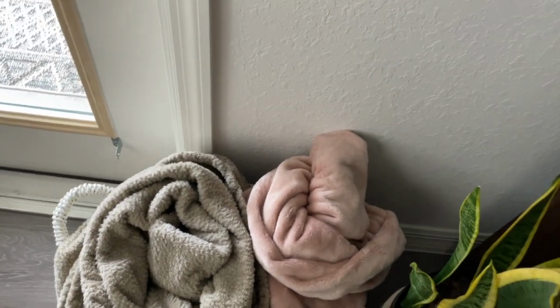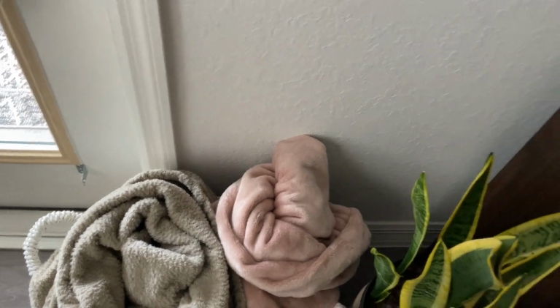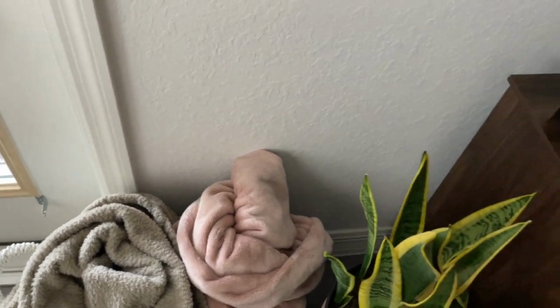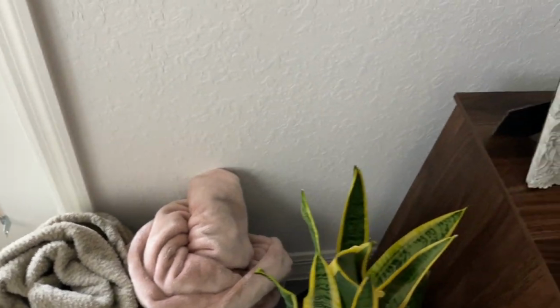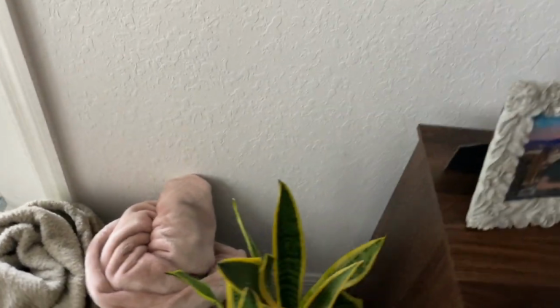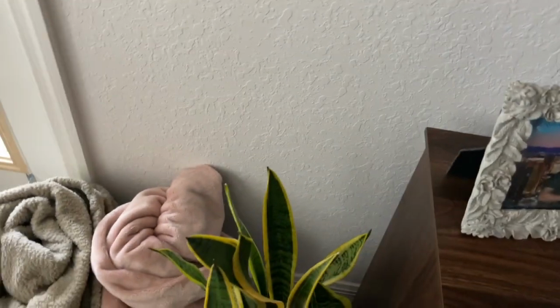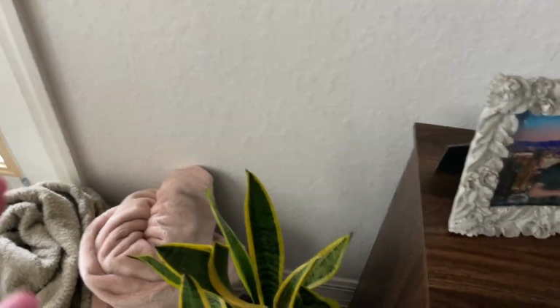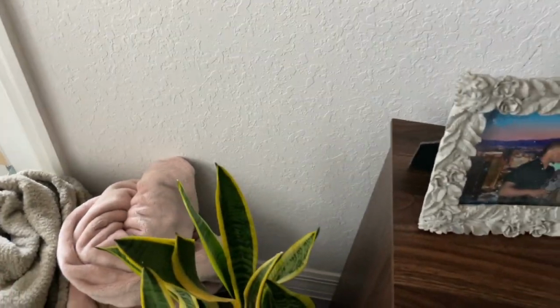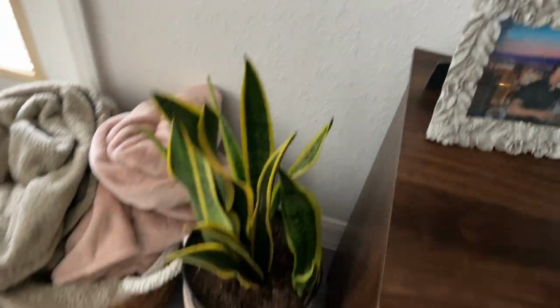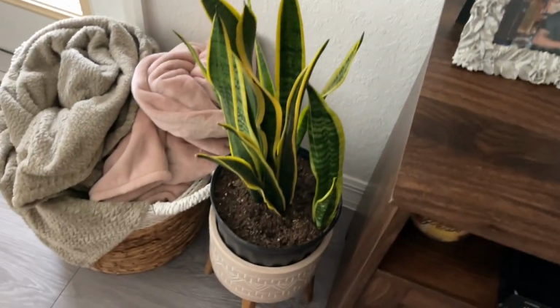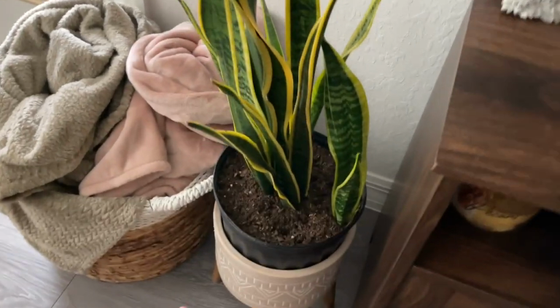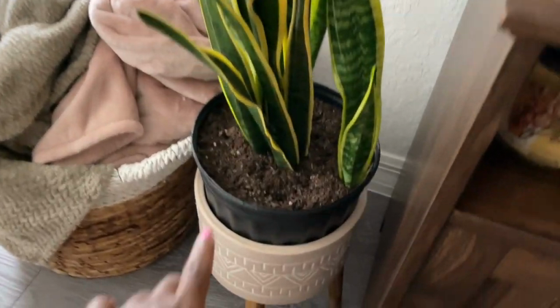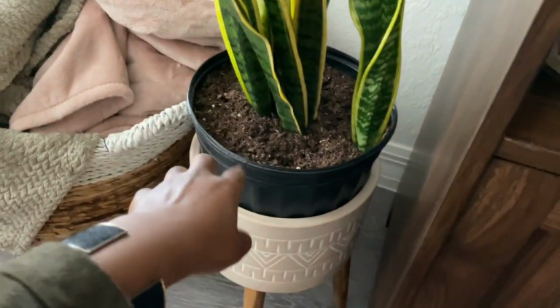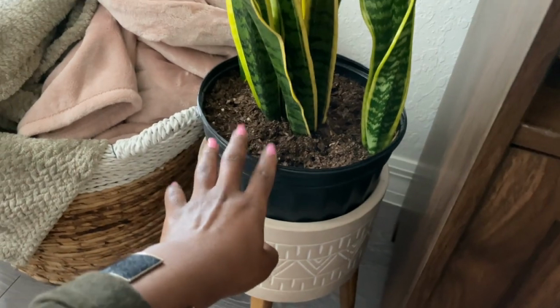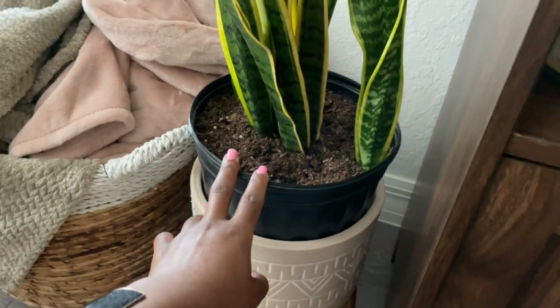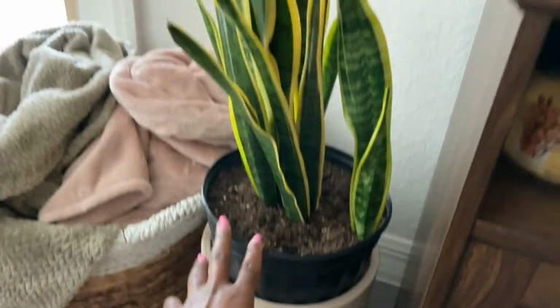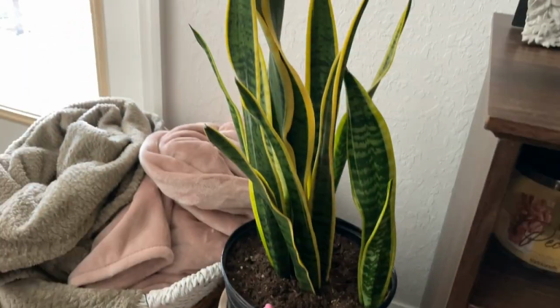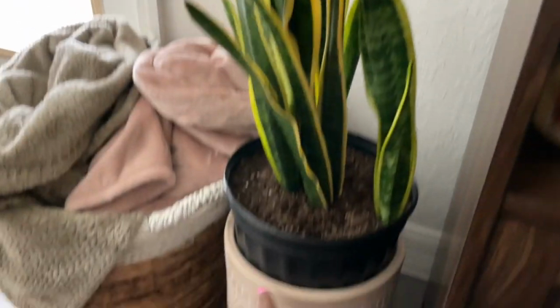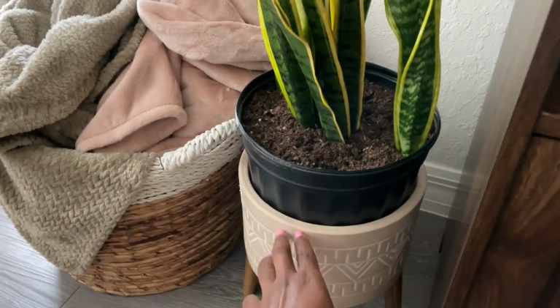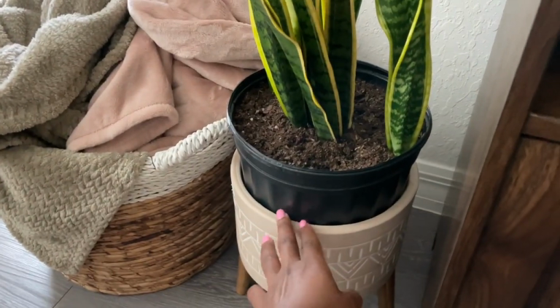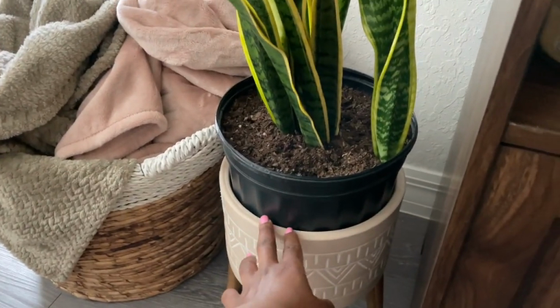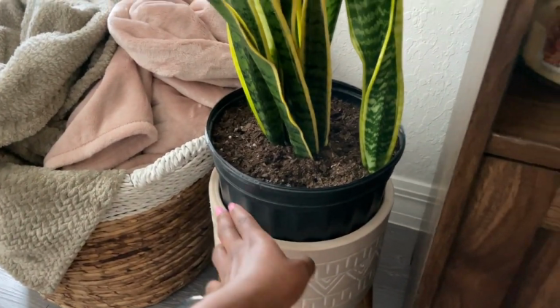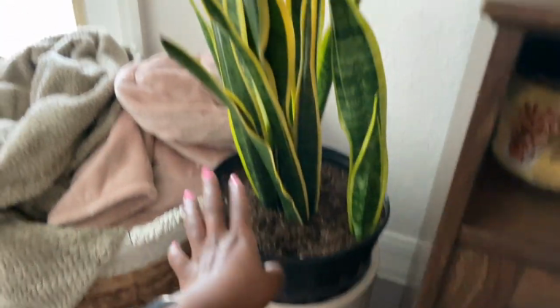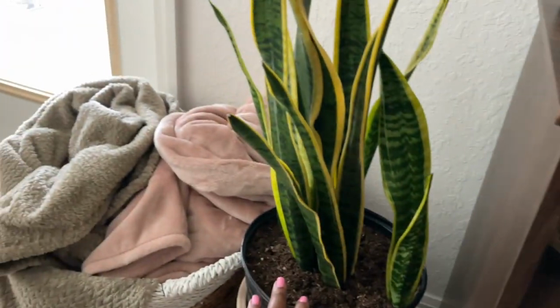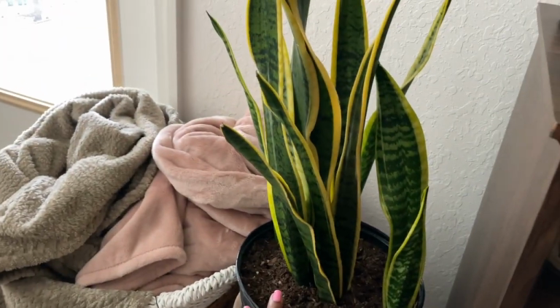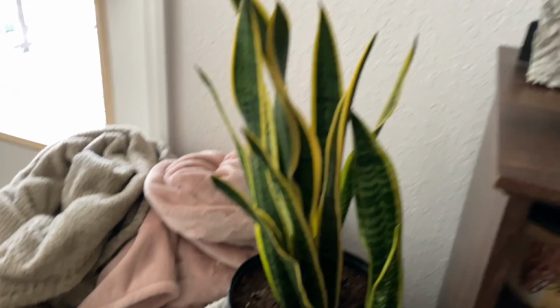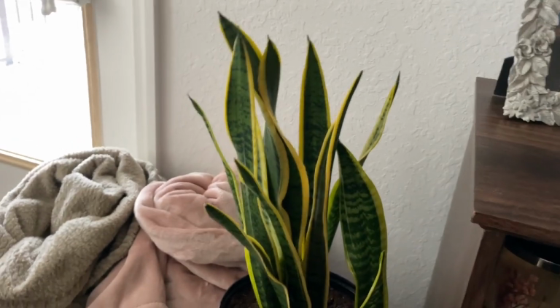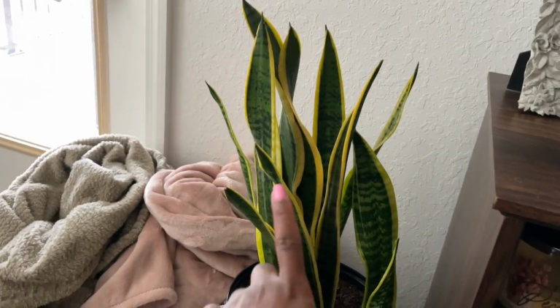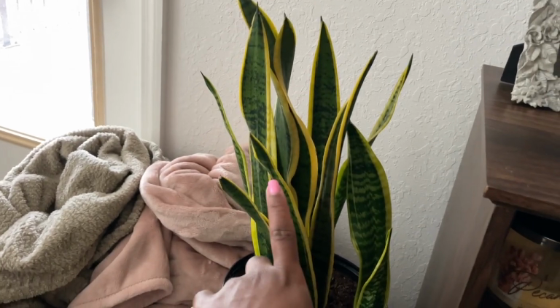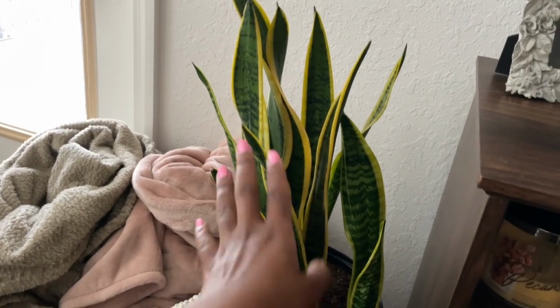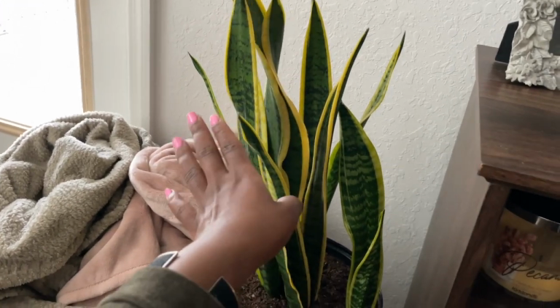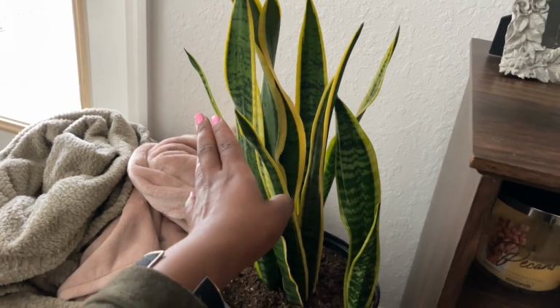Then I have this bin I also got from HomeGoods, and I just have two more throws in it. I really love throws — this one is basically like a queen size, so I love just snuggling up on the couch with it. I'm trying to be a plant mom, you guys, so I just temporarily have this snake plant in here. I need to get a bigger one. I actually named my plants — this one is Reggie.